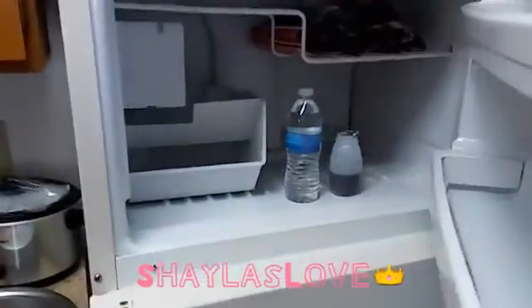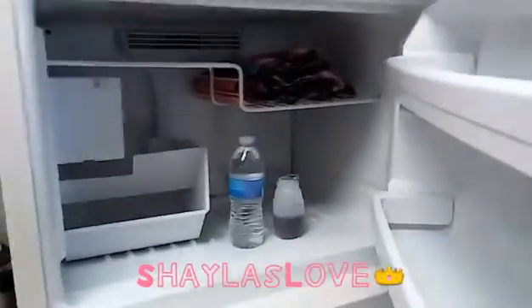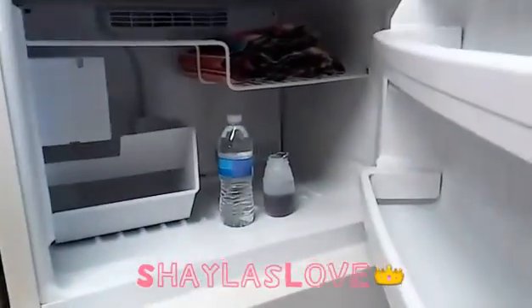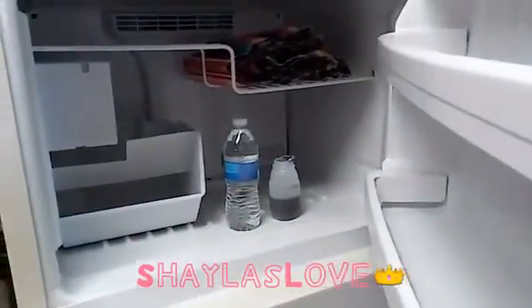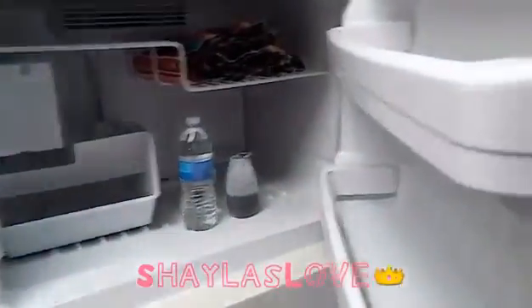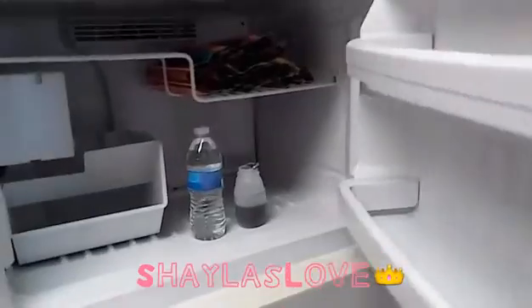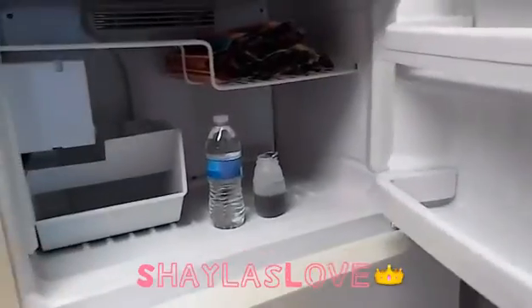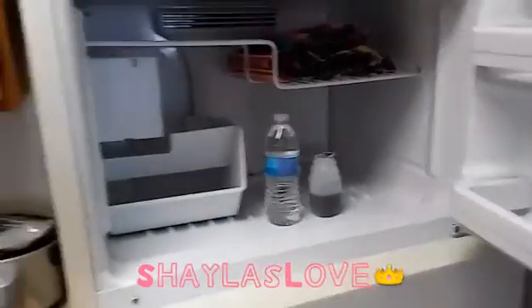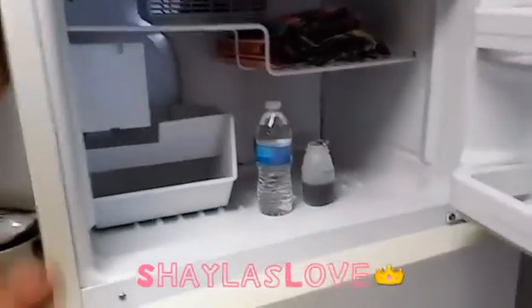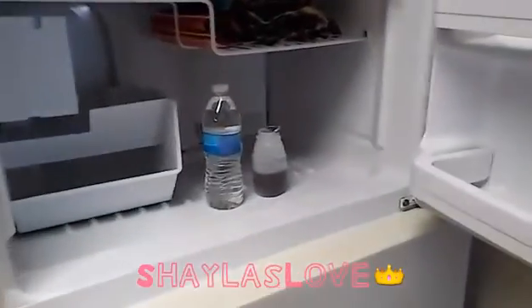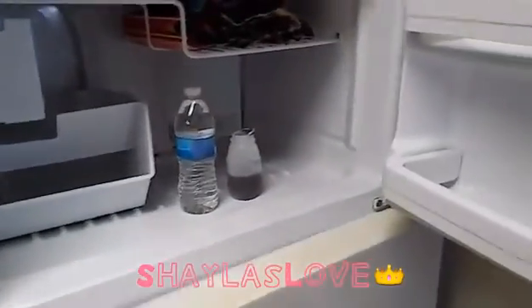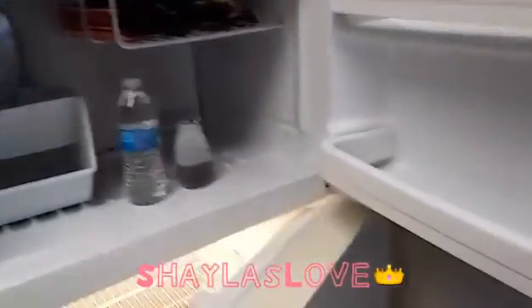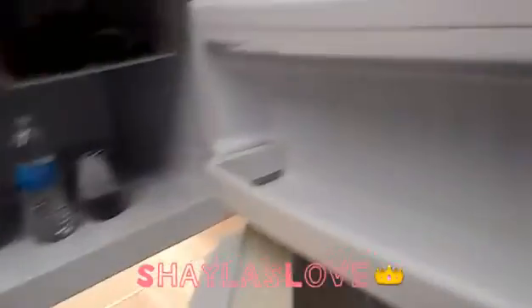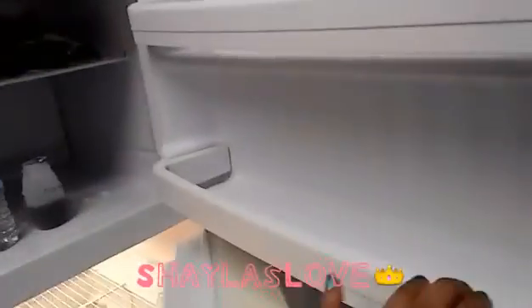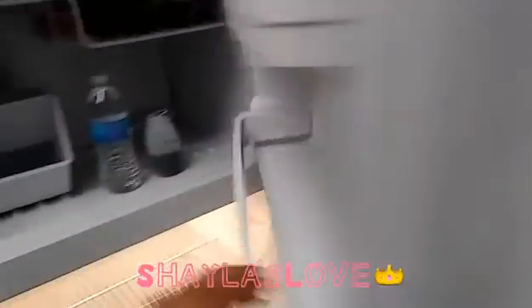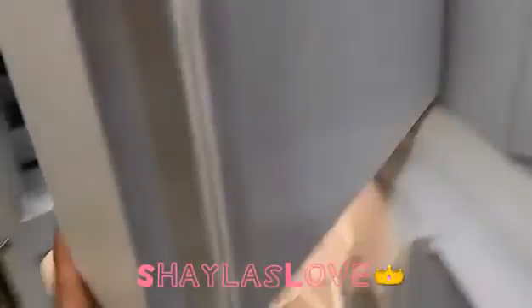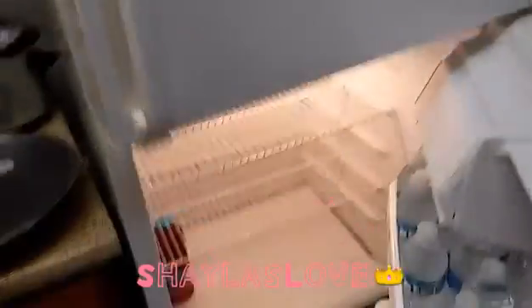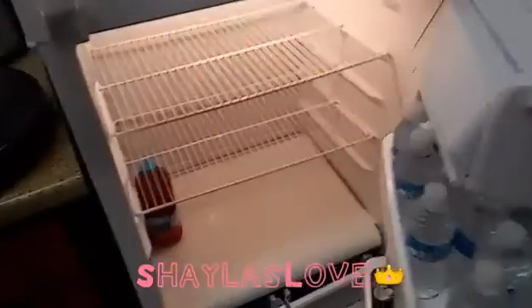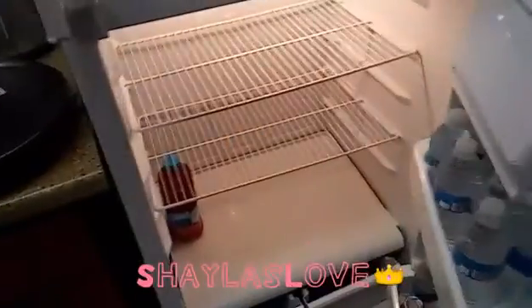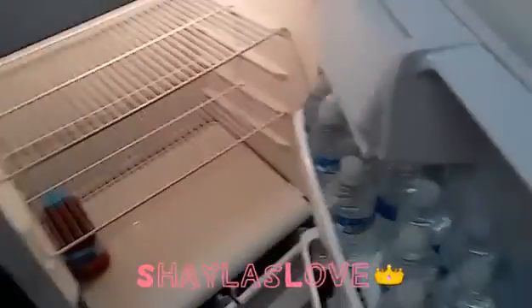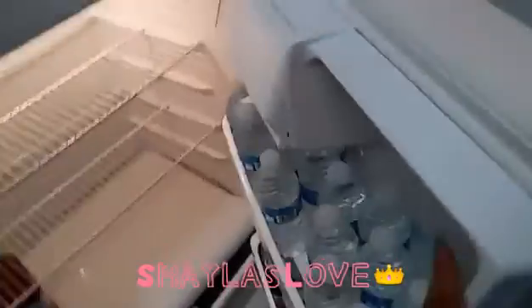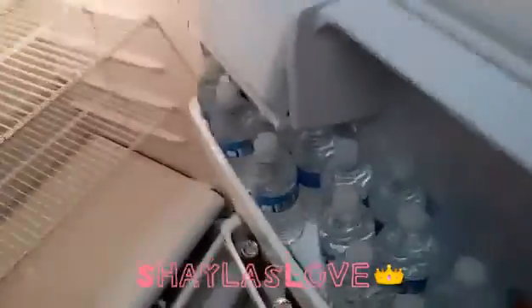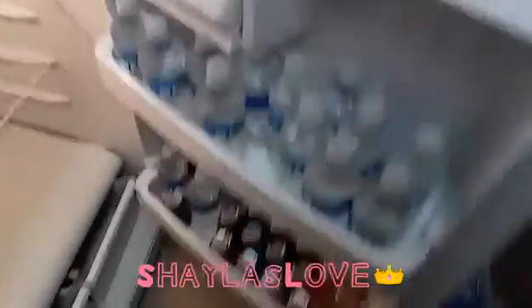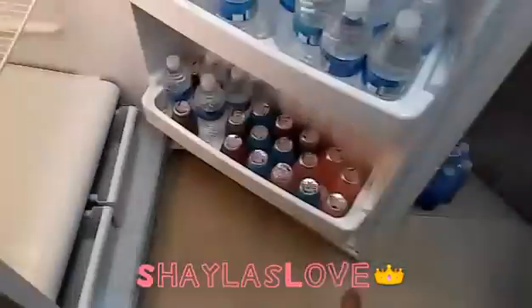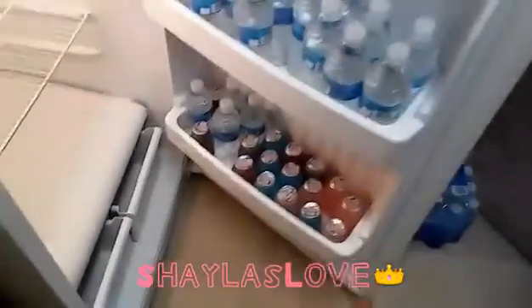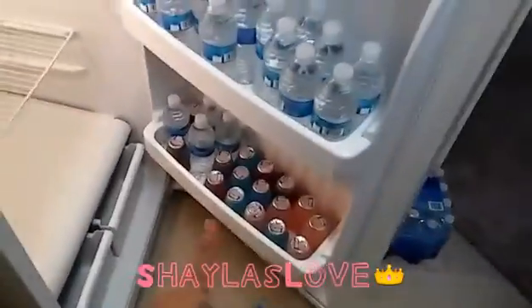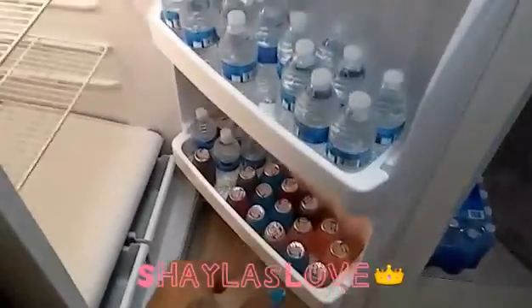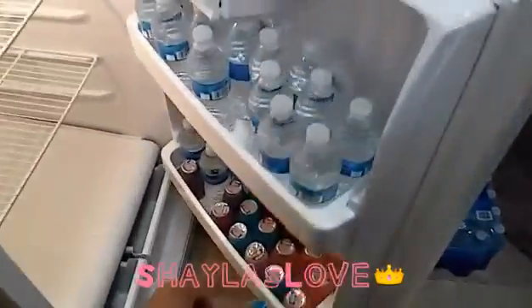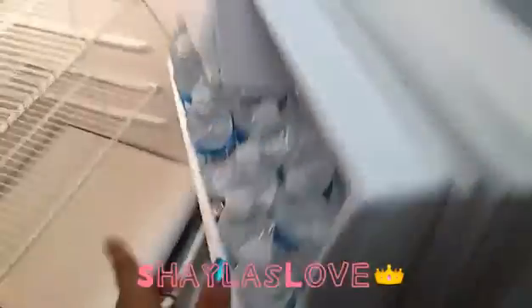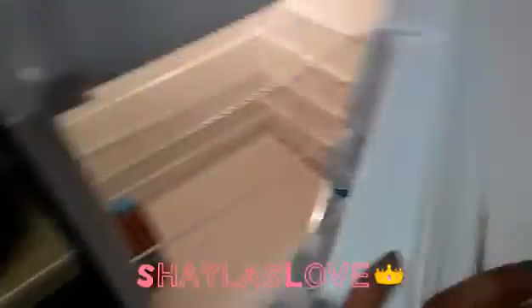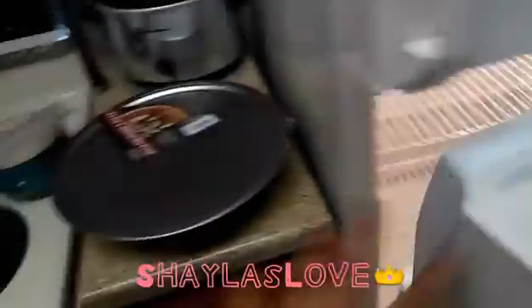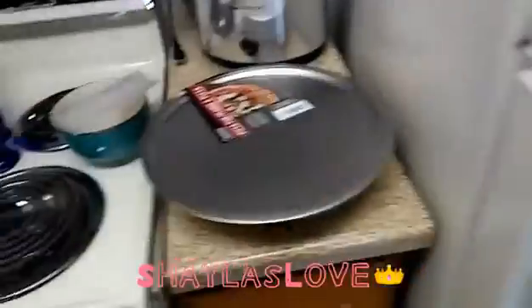Of course I have my popsicles, some juice, ice maker, cranberry juice, water, juice for my nieces and stuff that come over here.